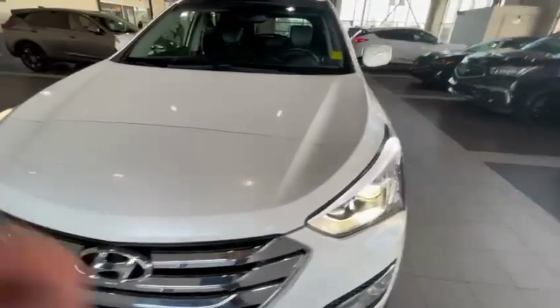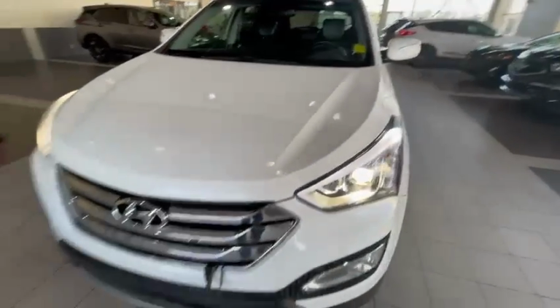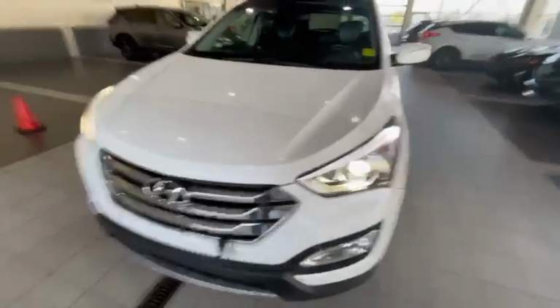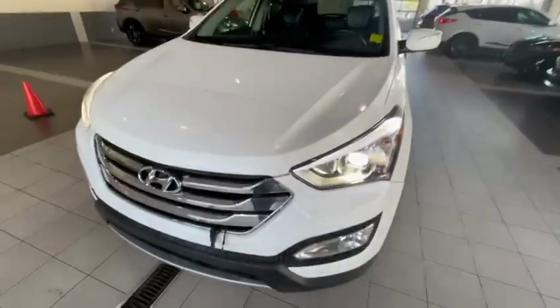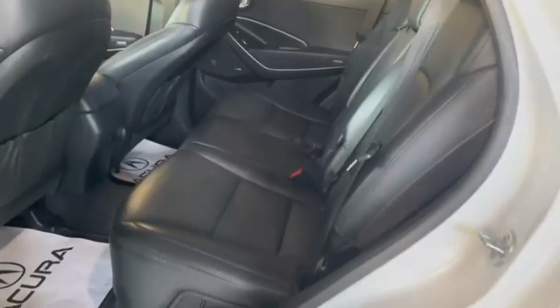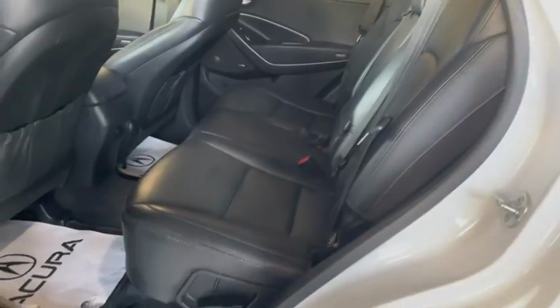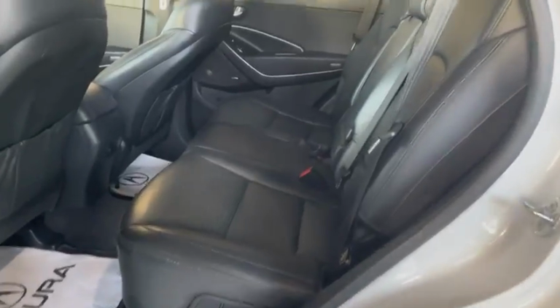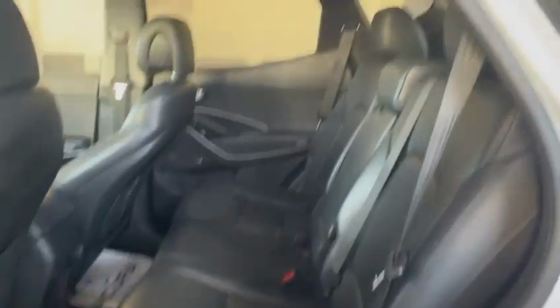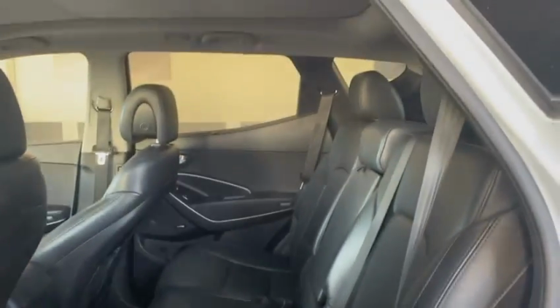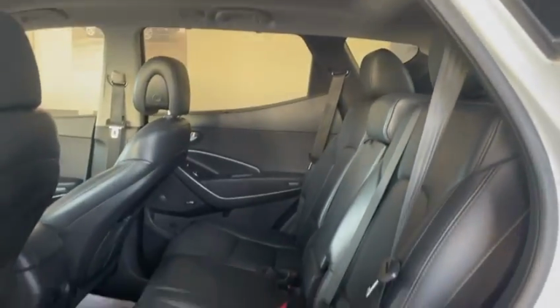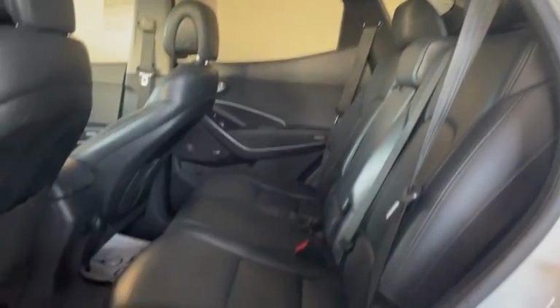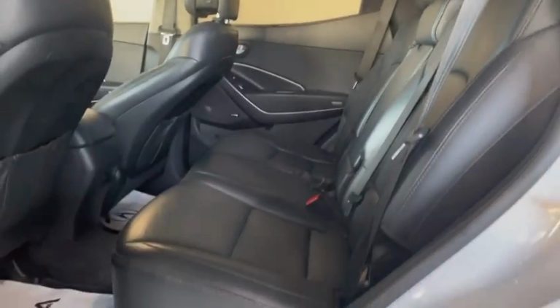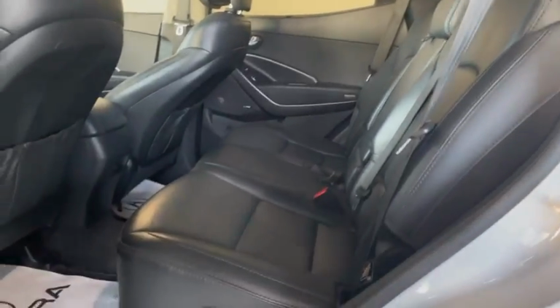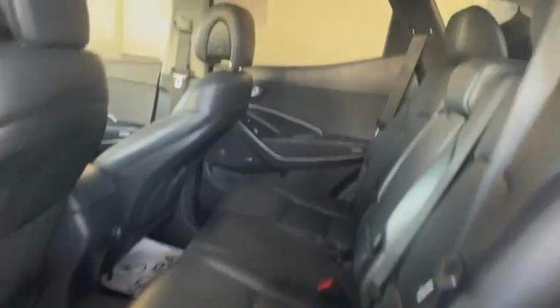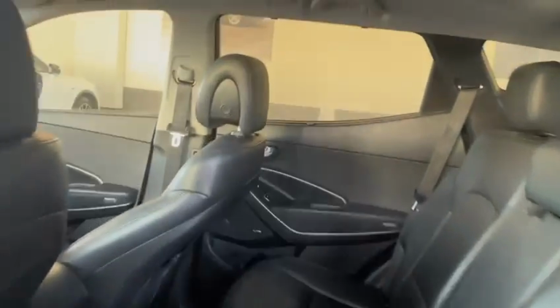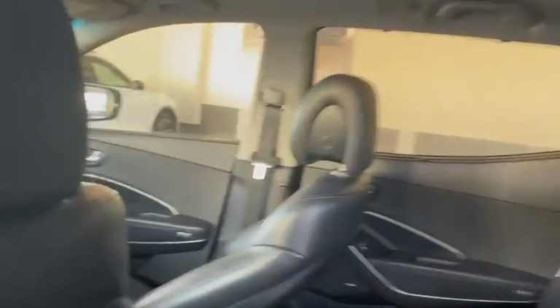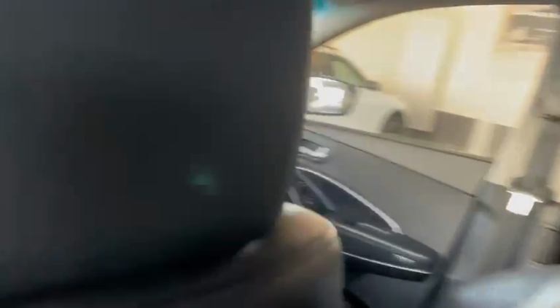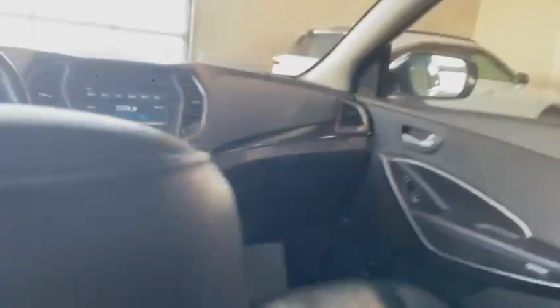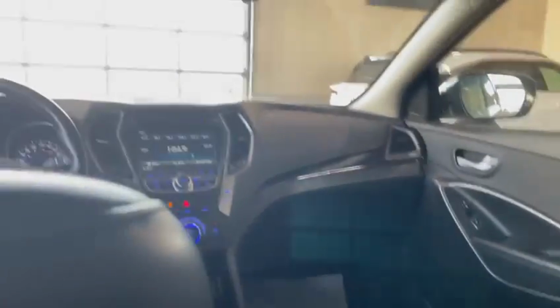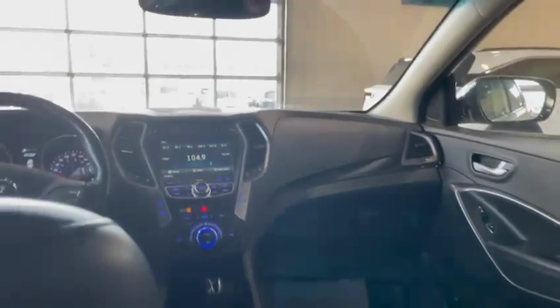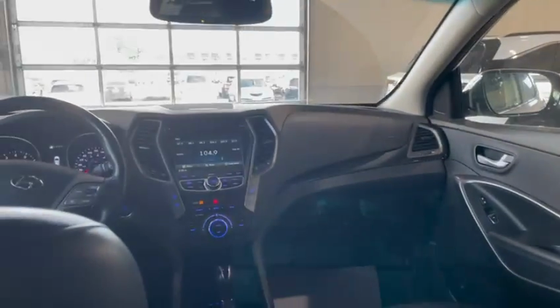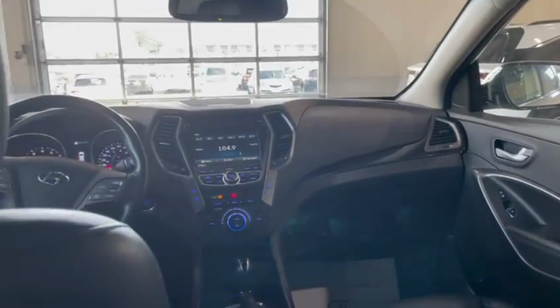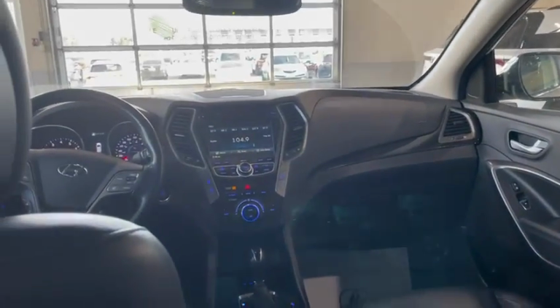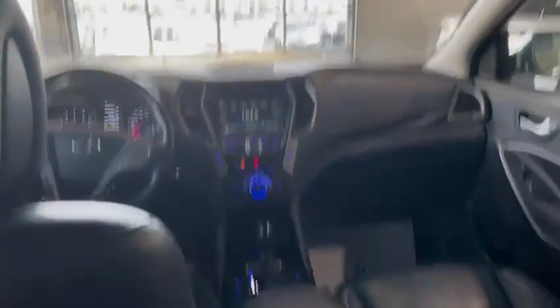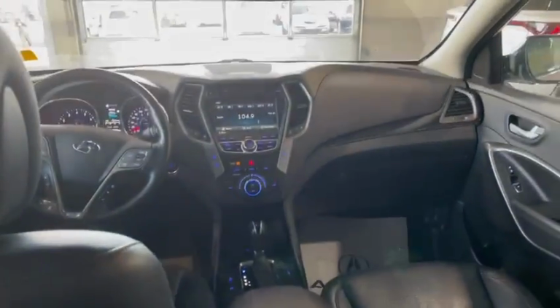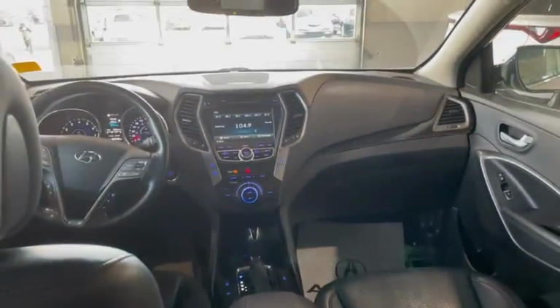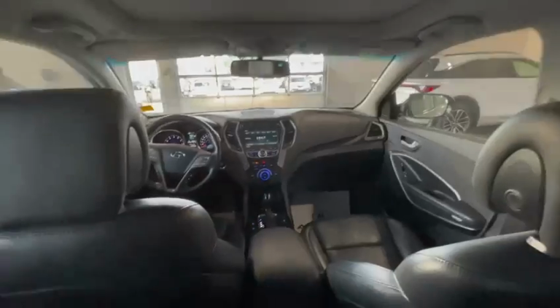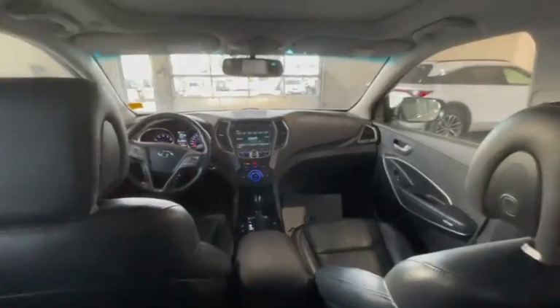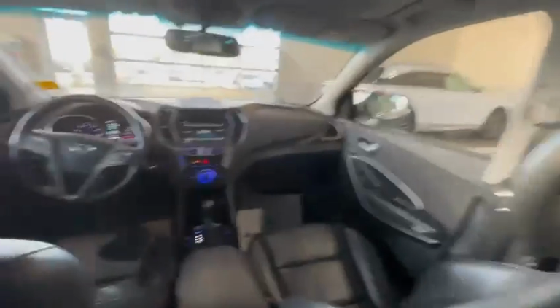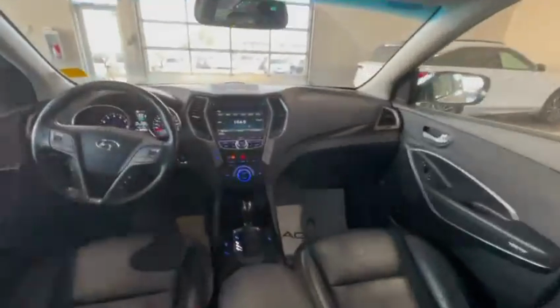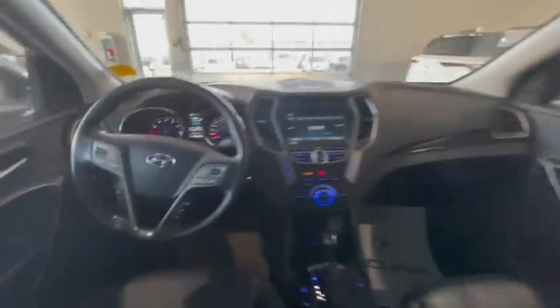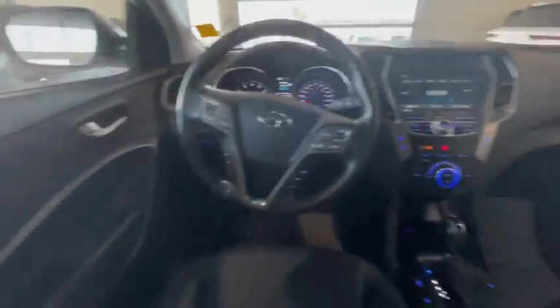Let's take it inside now. Hello from the inside — just showing you the back seats here. And let's hop in. This is the inside — welcome to the inside of the Santa Fe.